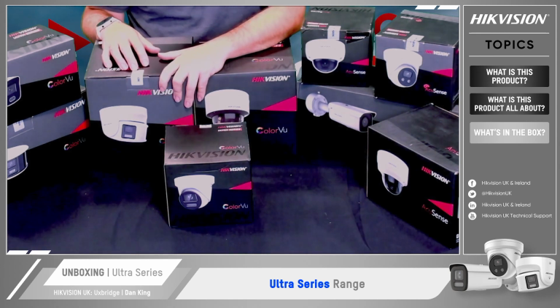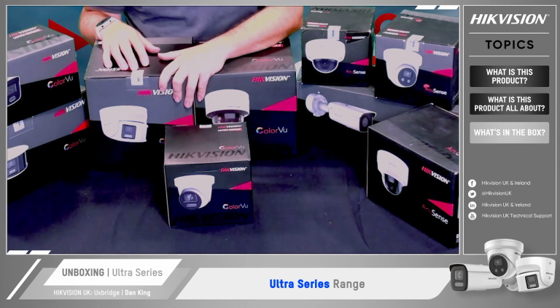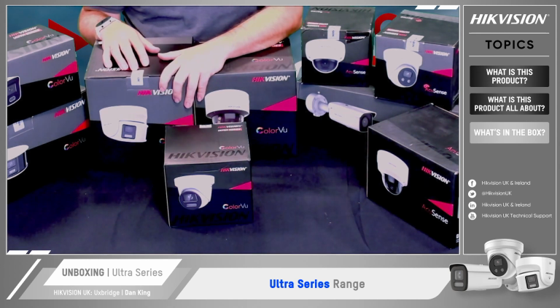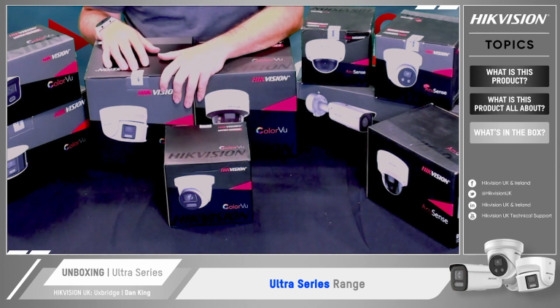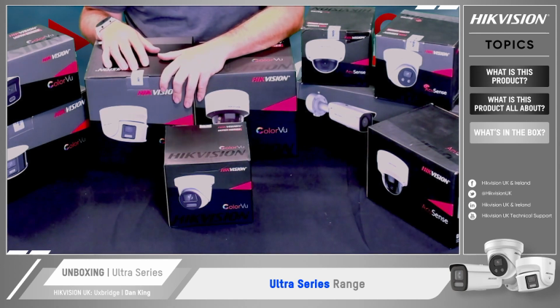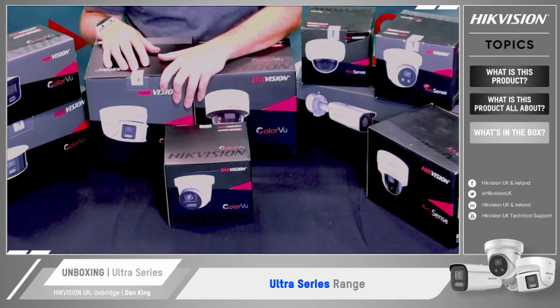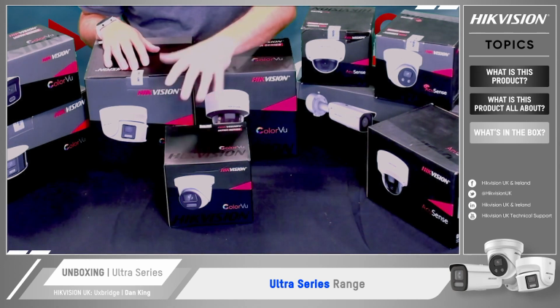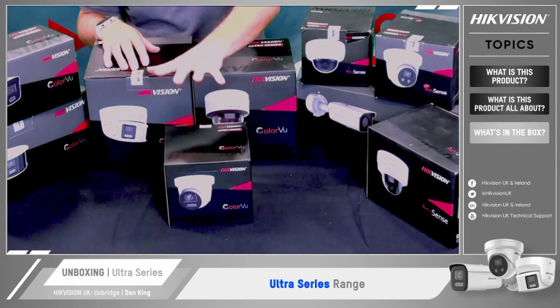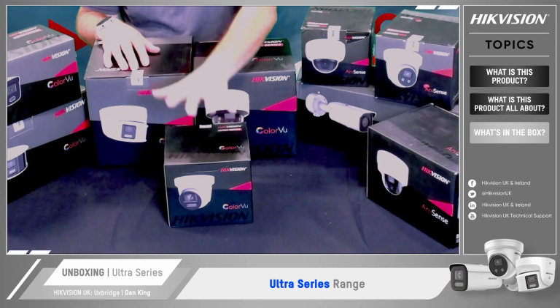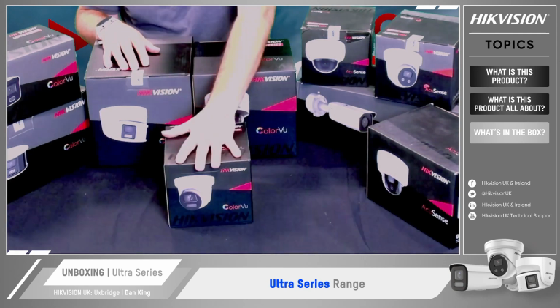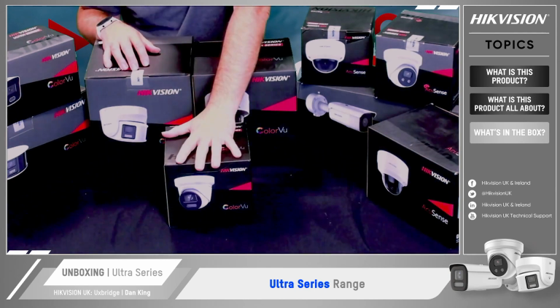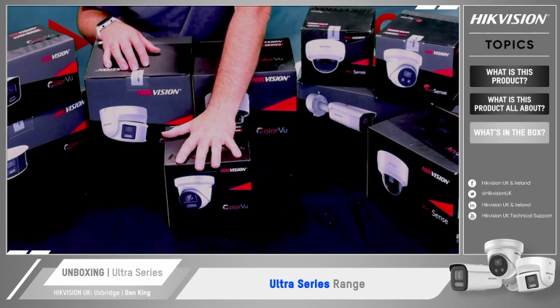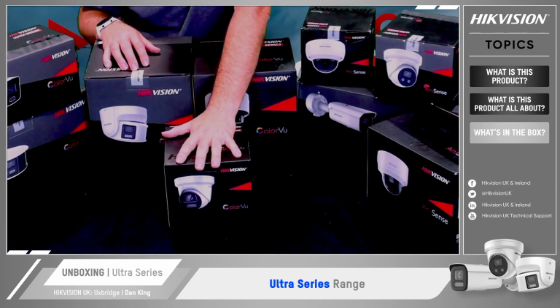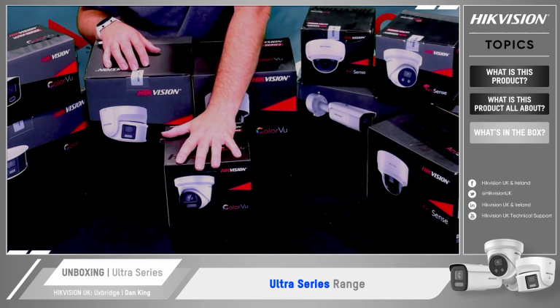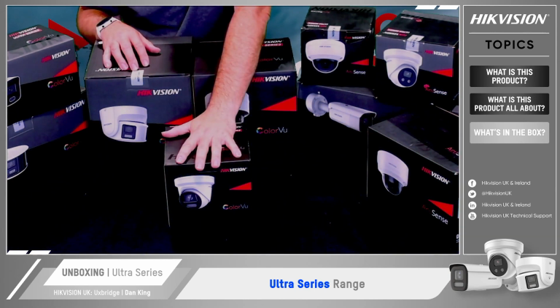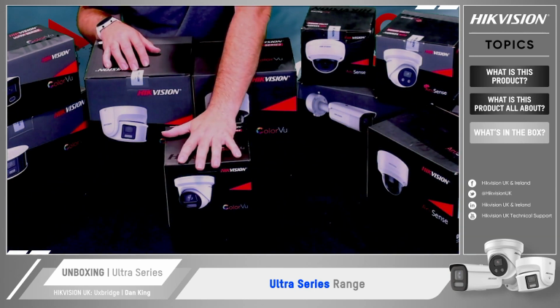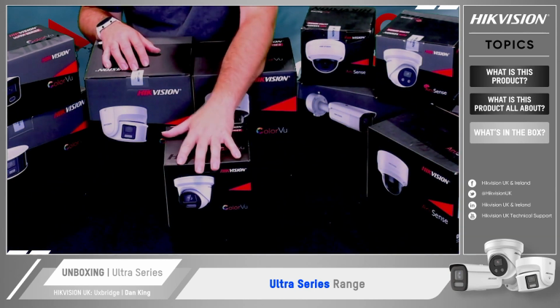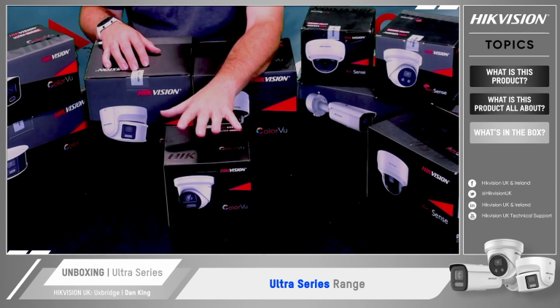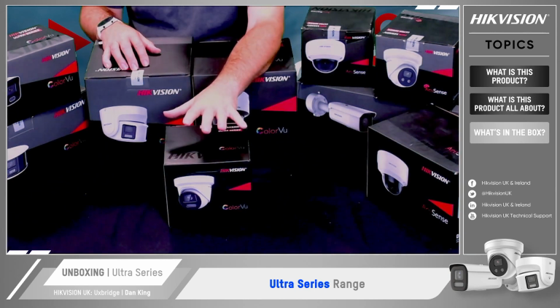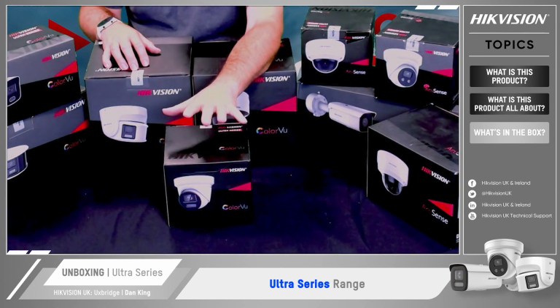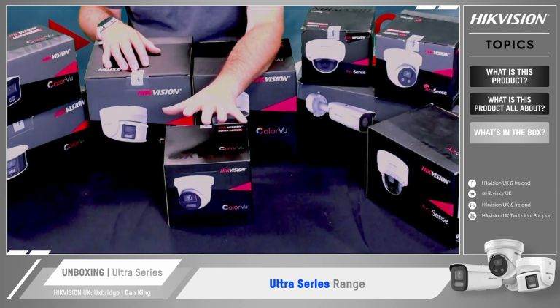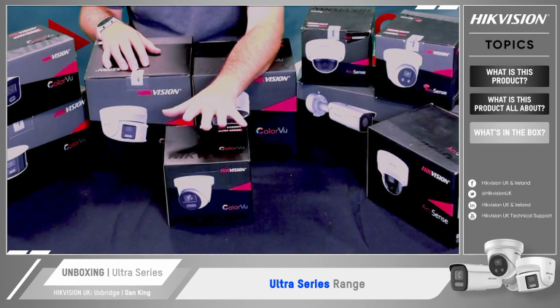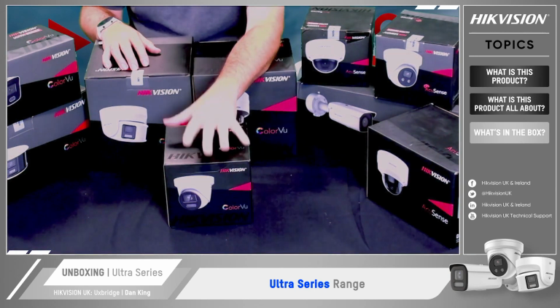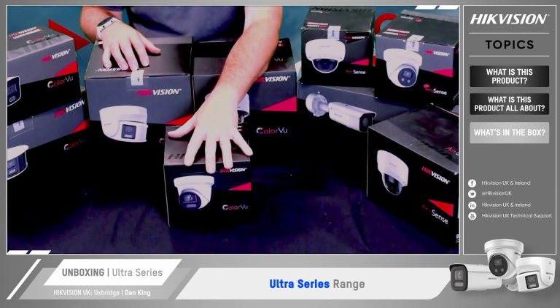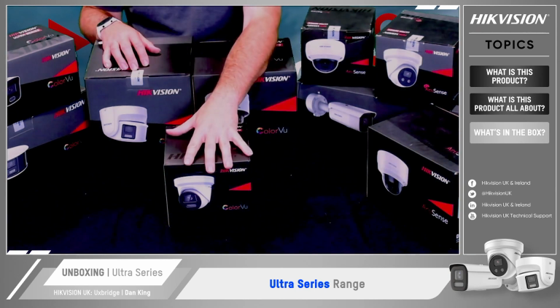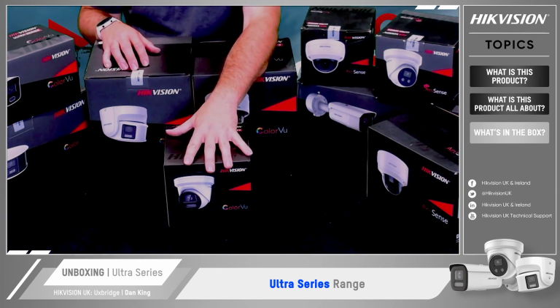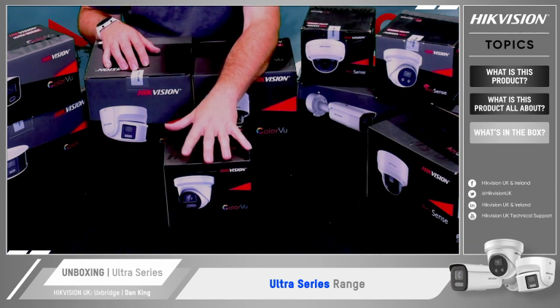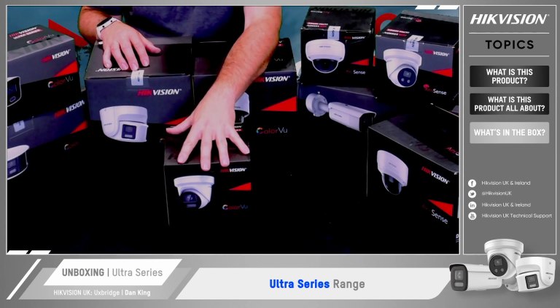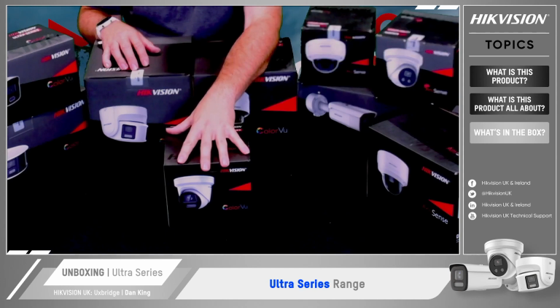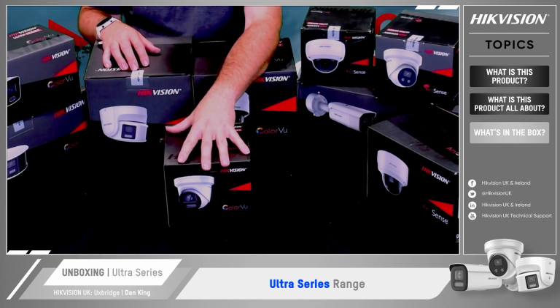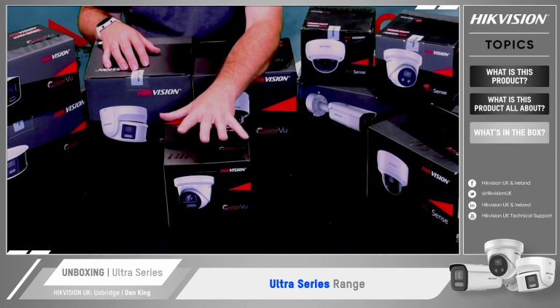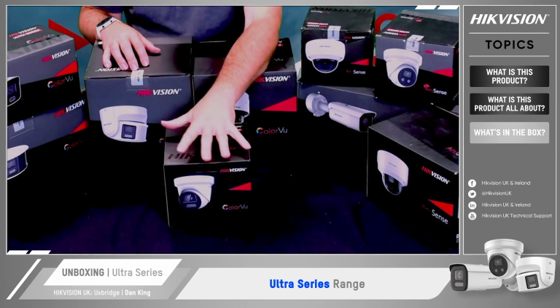And for today's unboxing, we're actually going to look at this ColorView technology box. It's got the LiveGuard technology built in it as well. So, we'll have a look at that now.